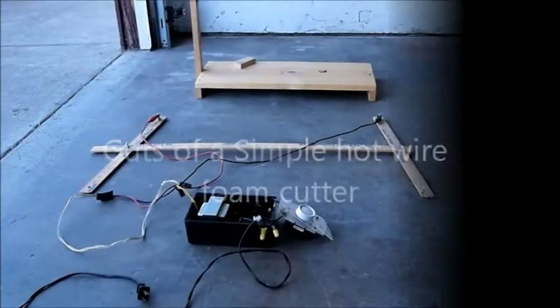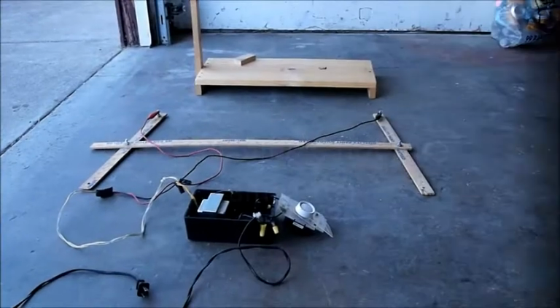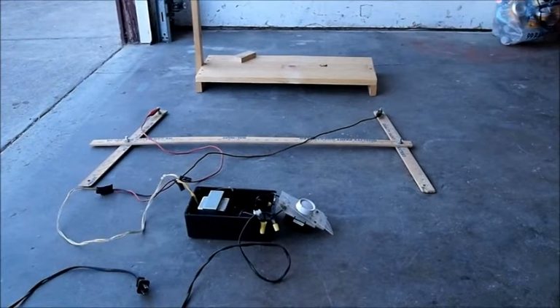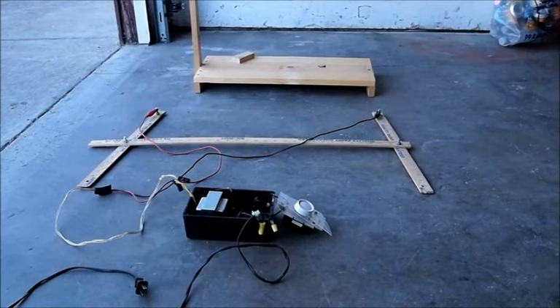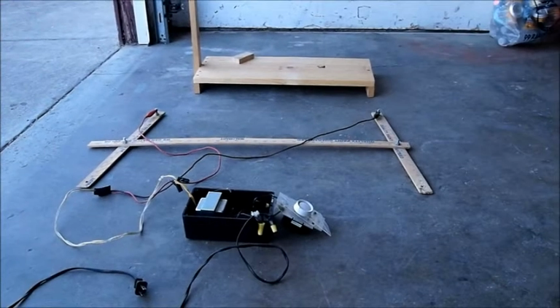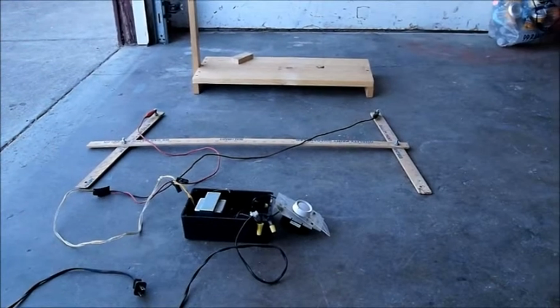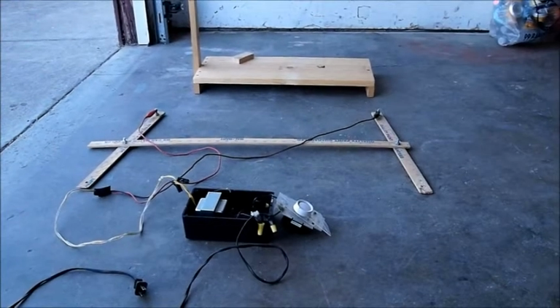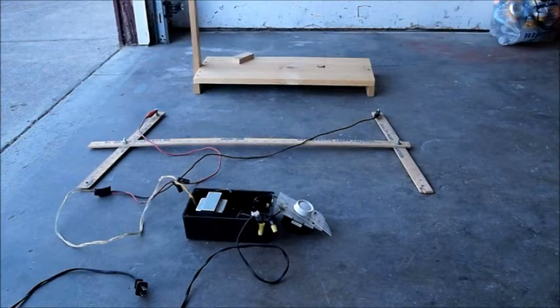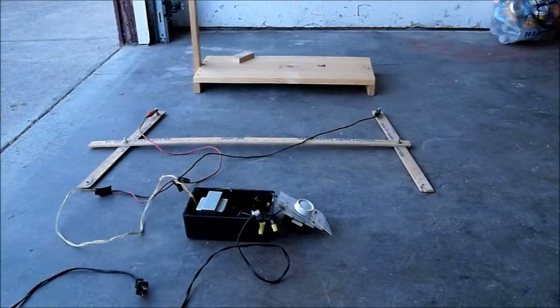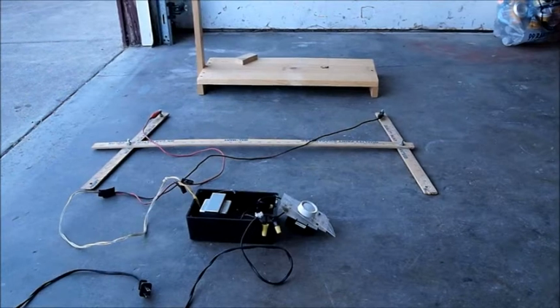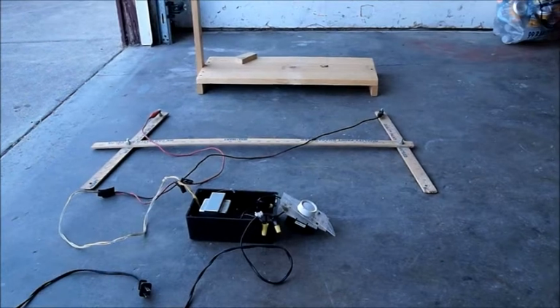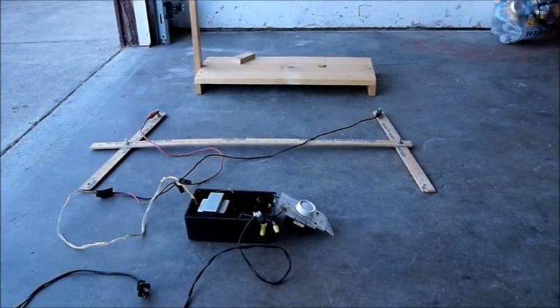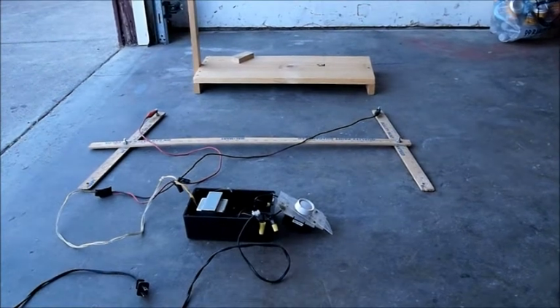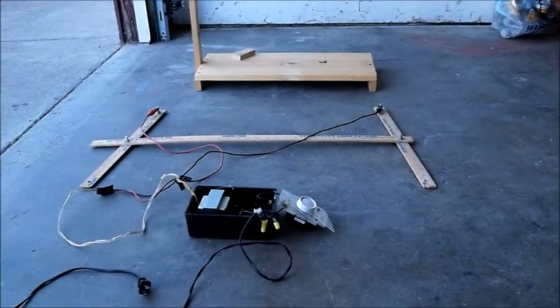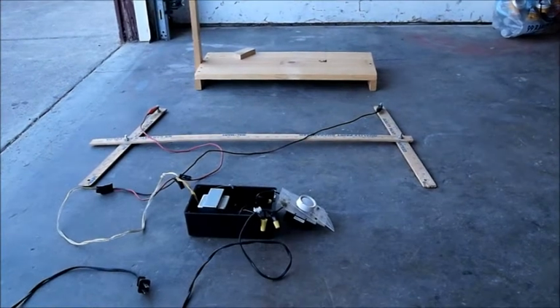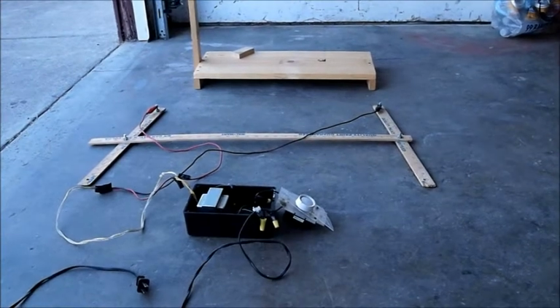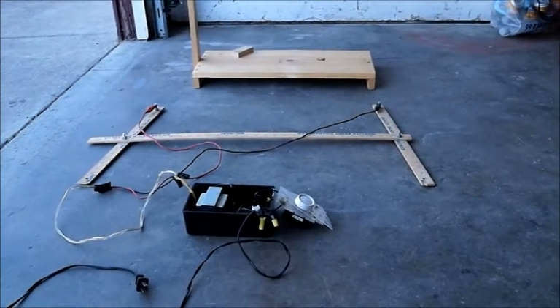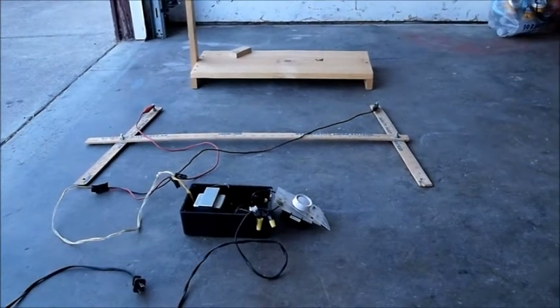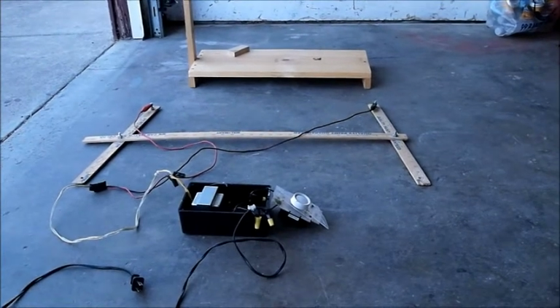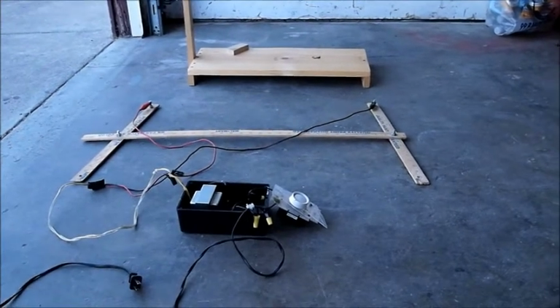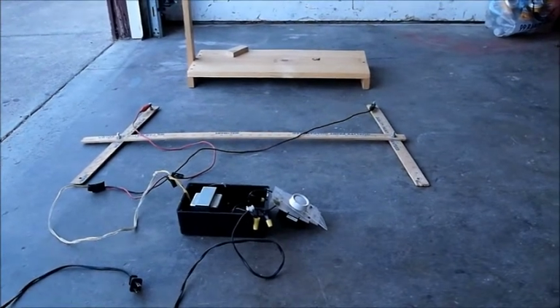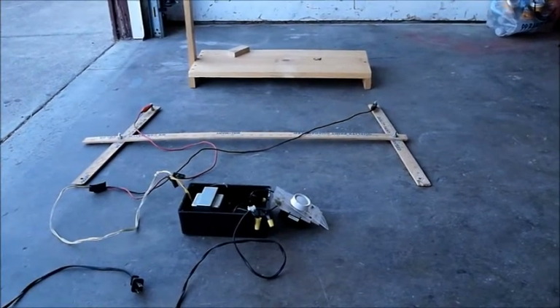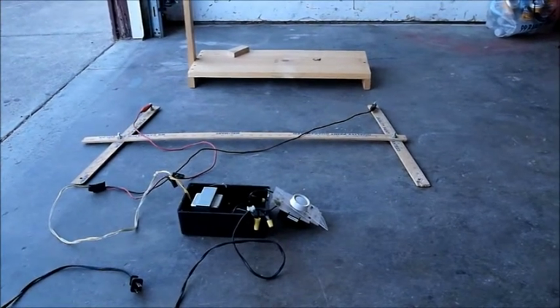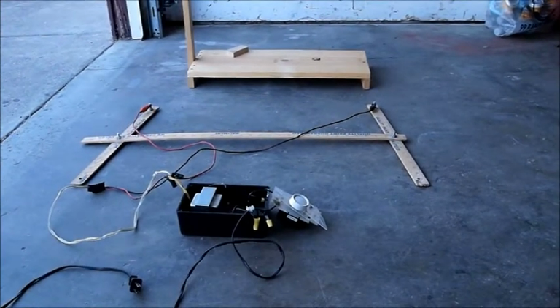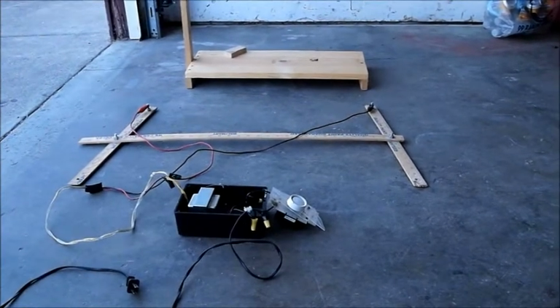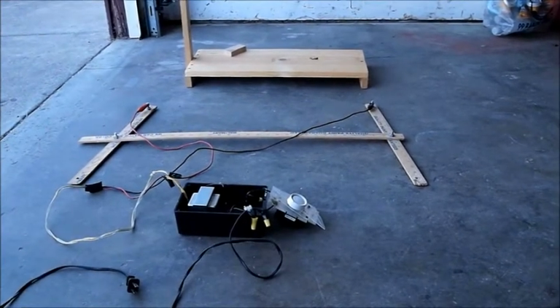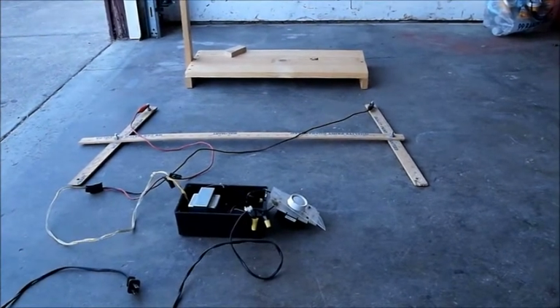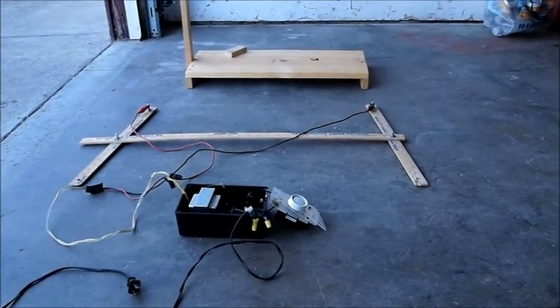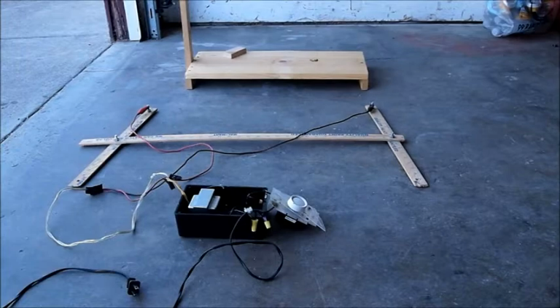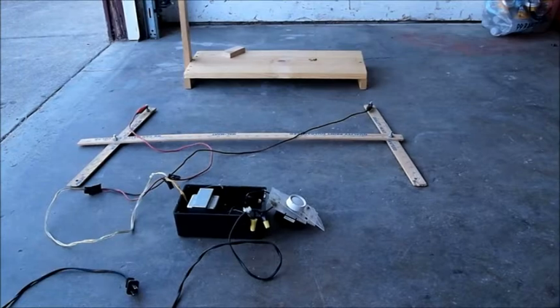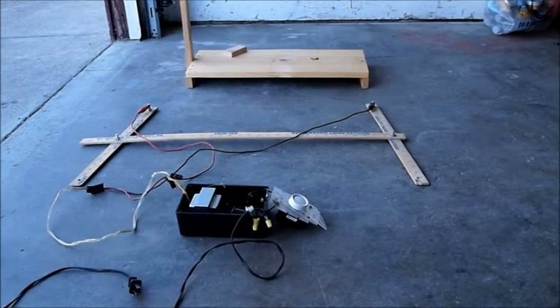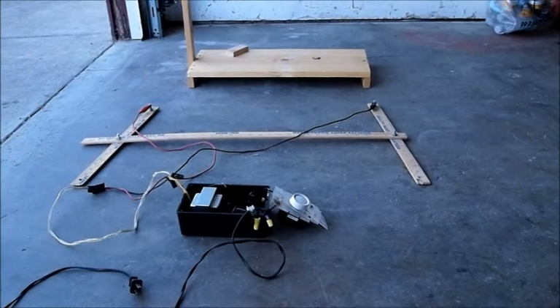Hi YouTubers. In this video I want to show just quickly the components of my hot wire foam cutter.